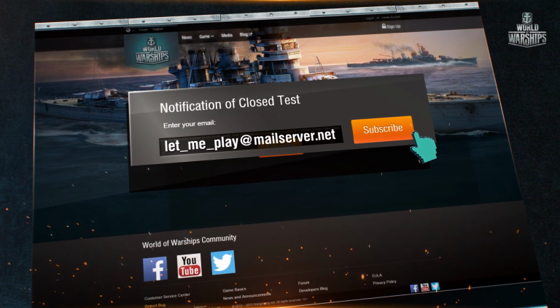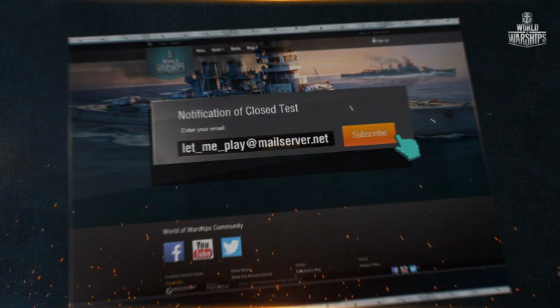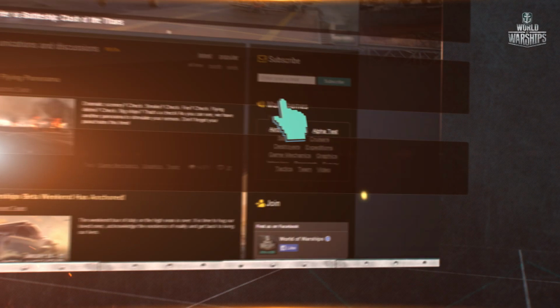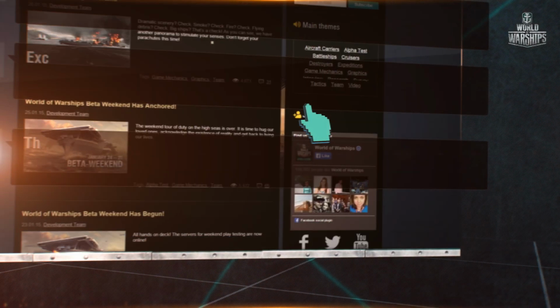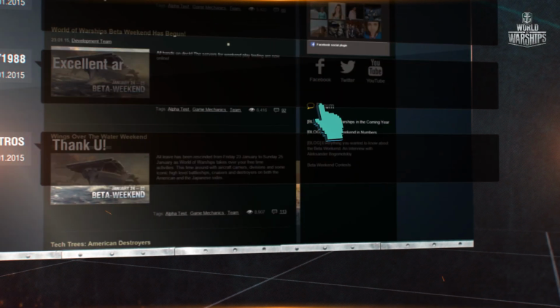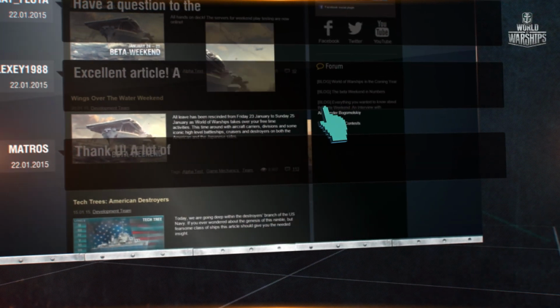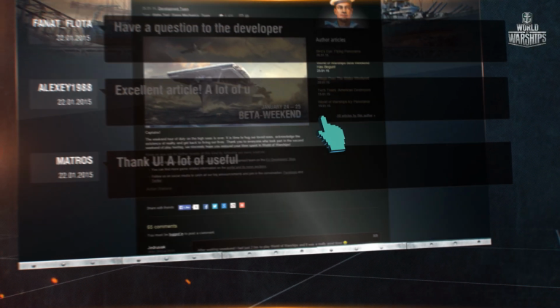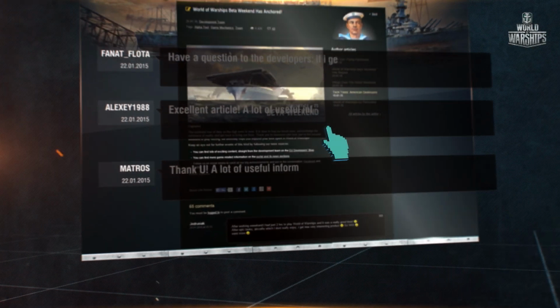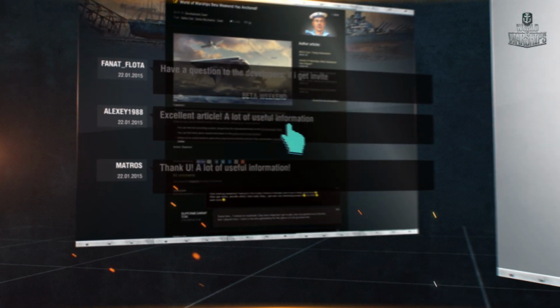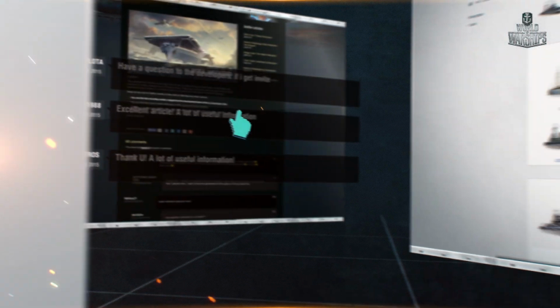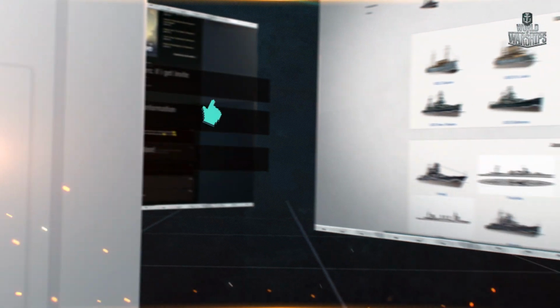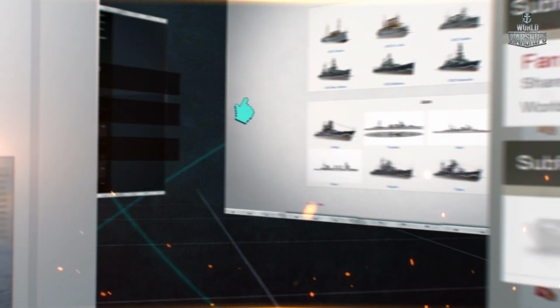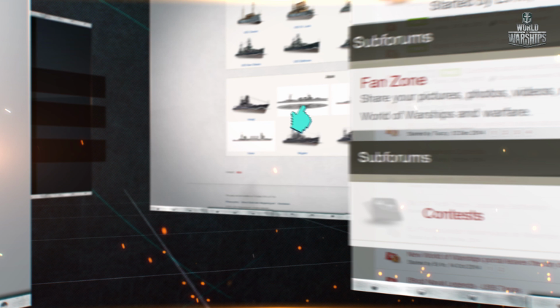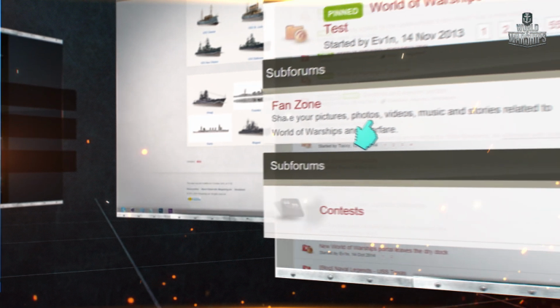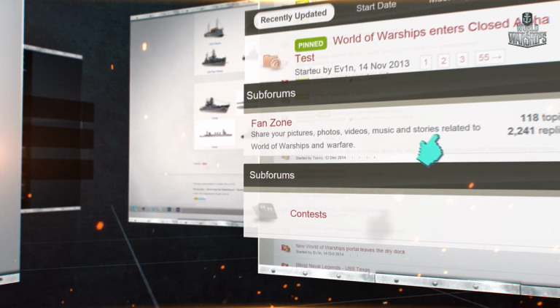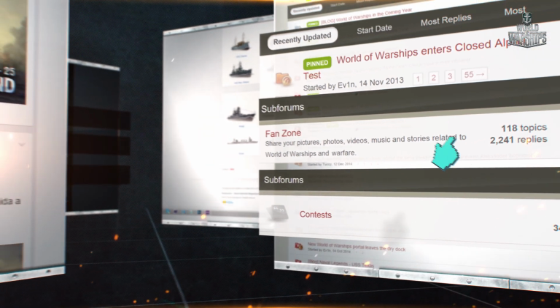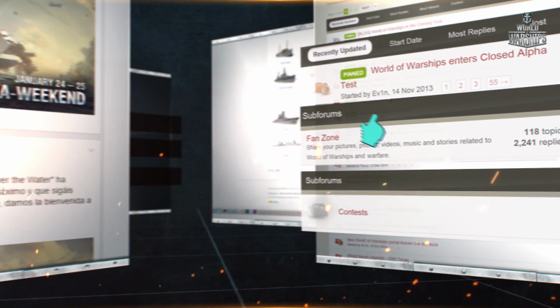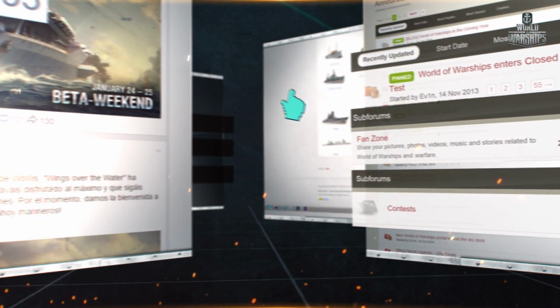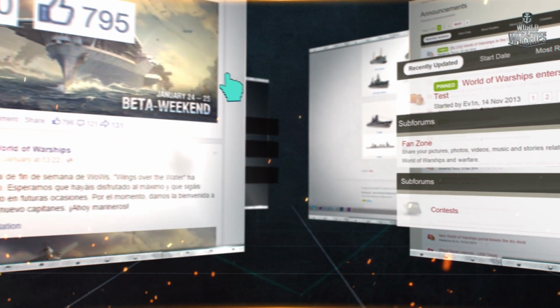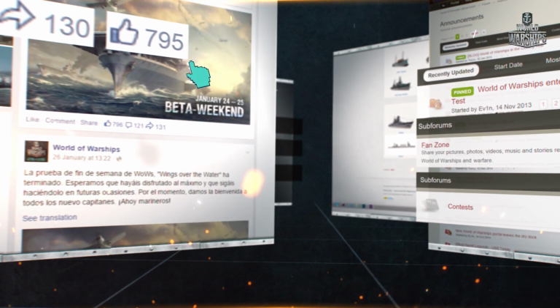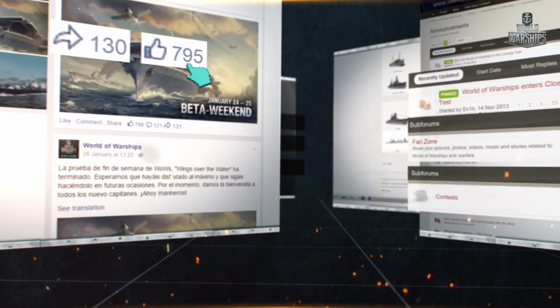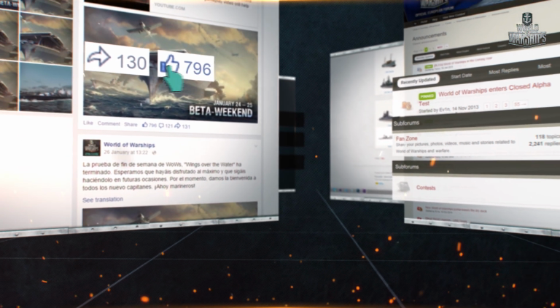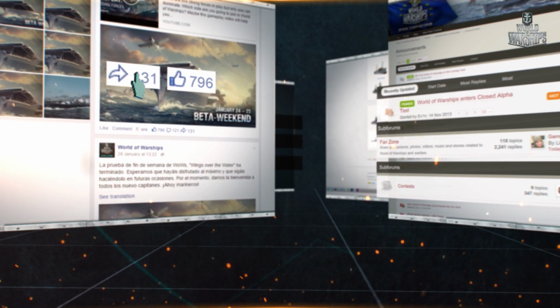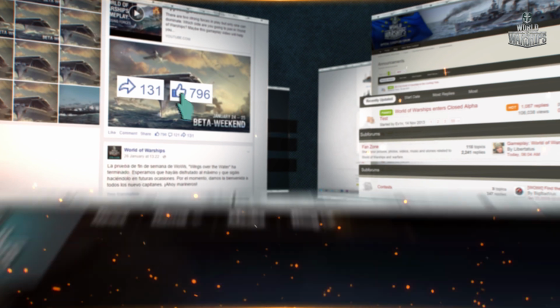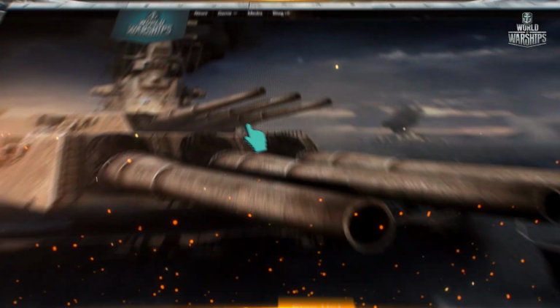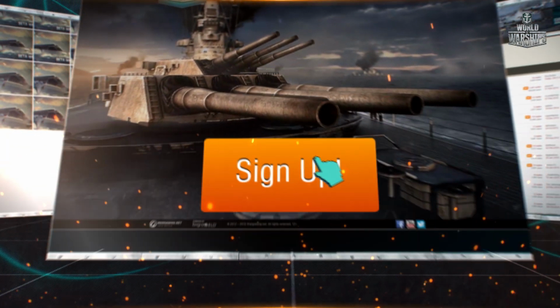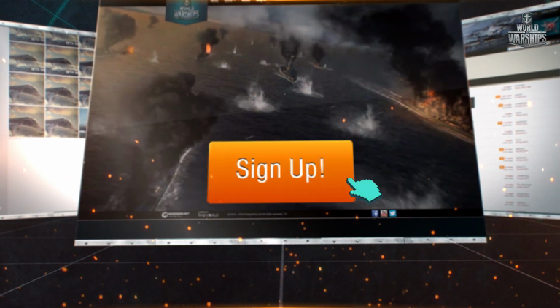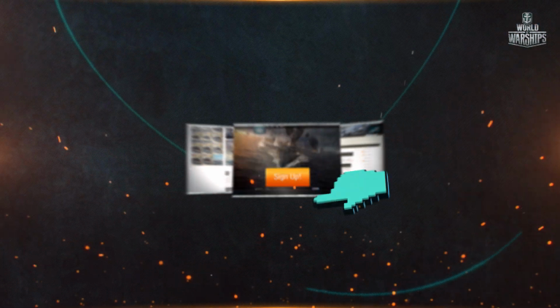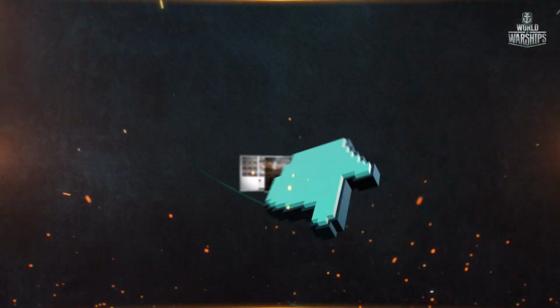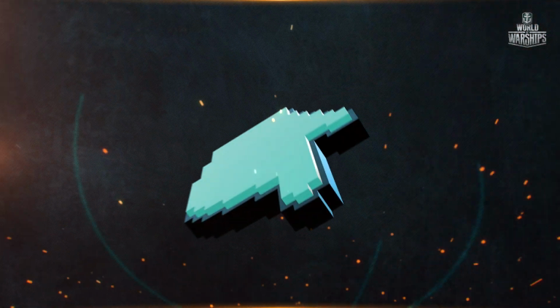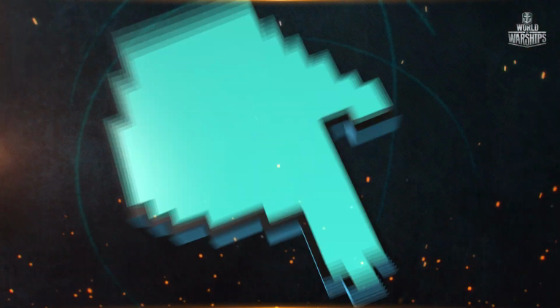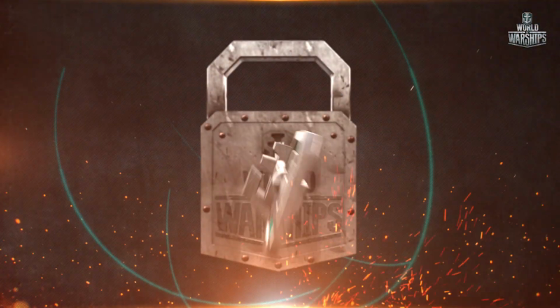So to sum it up, follow news on our official platforms, become an active participant in the World of Warships community, and increase your chances to receive an invite for closed beta testing. We want you, but you have to do your part as well!